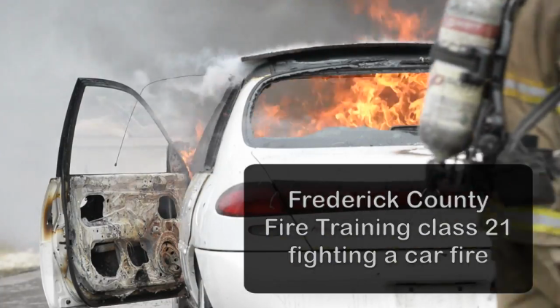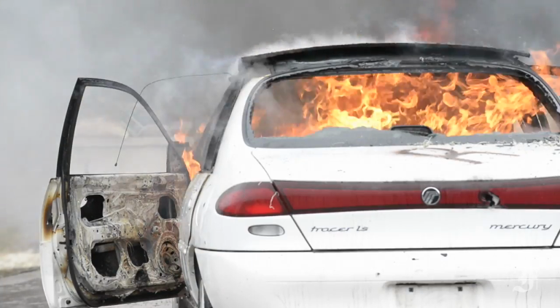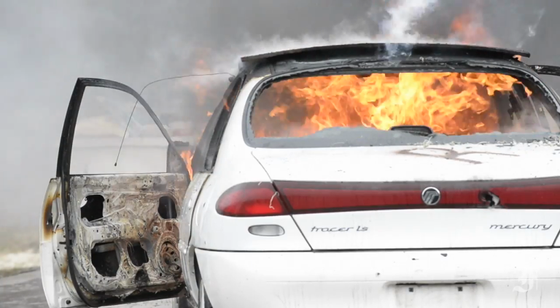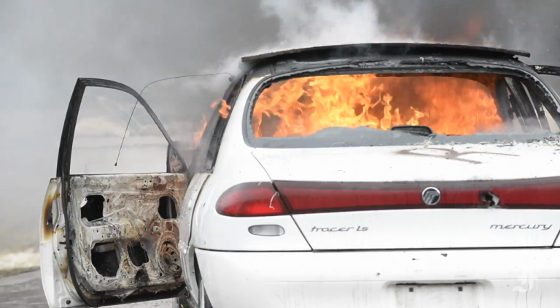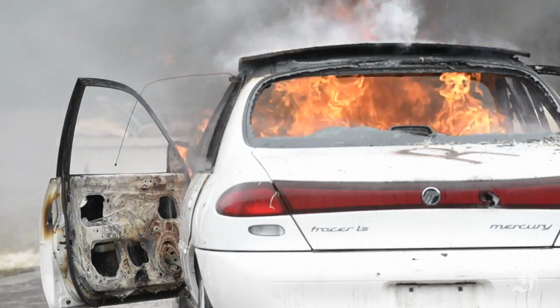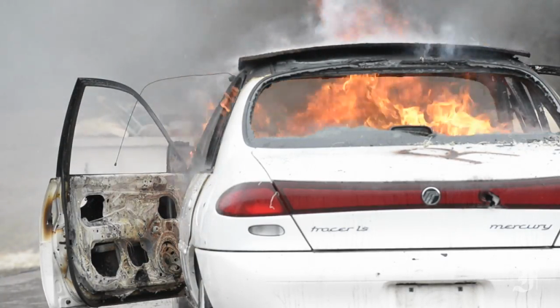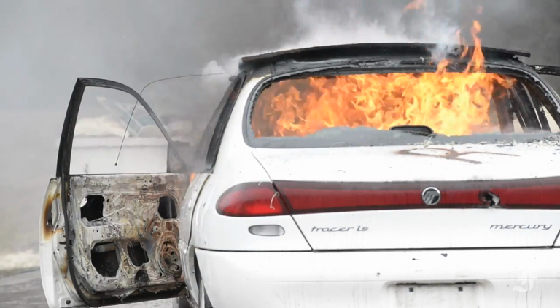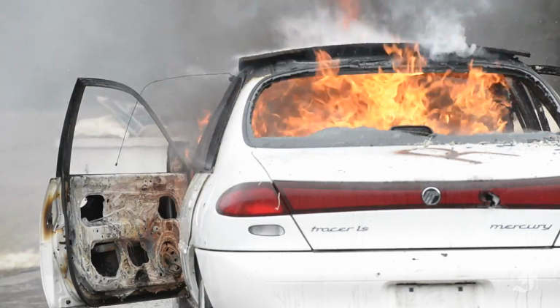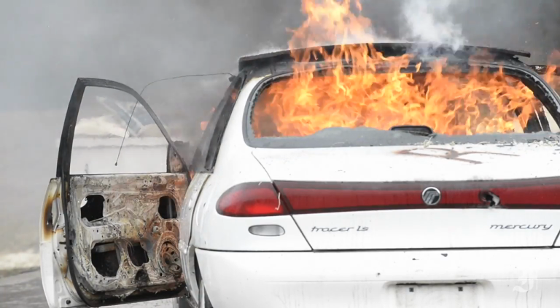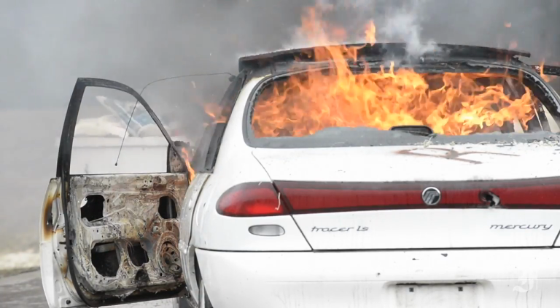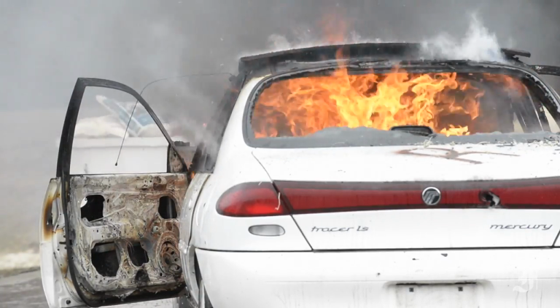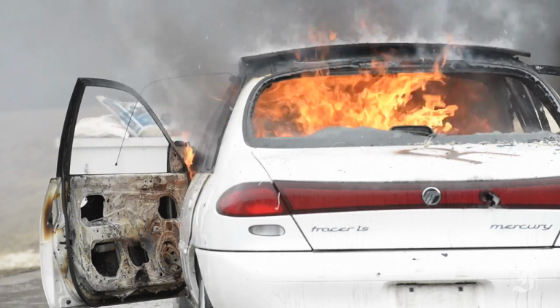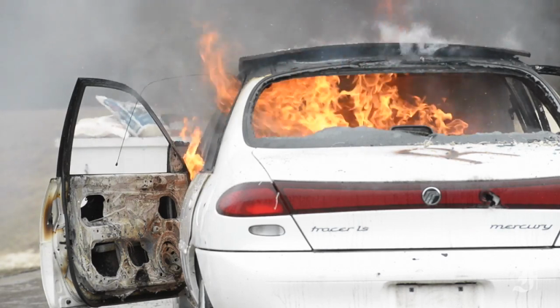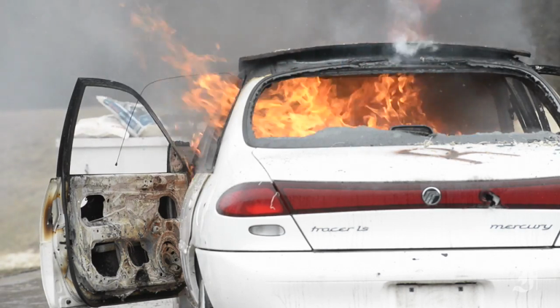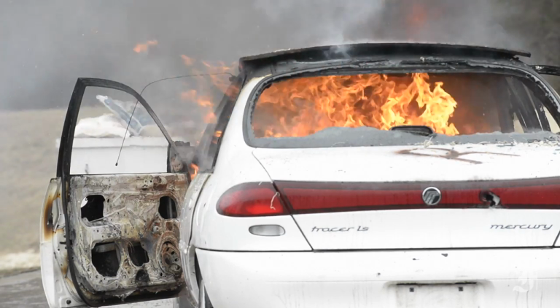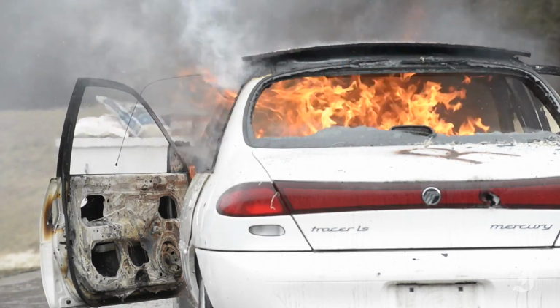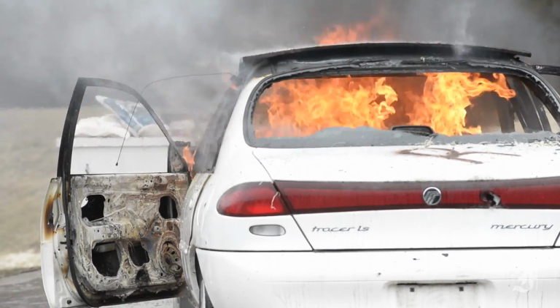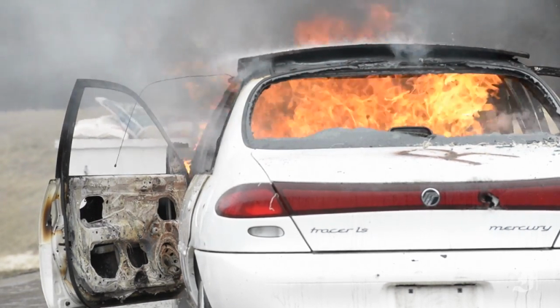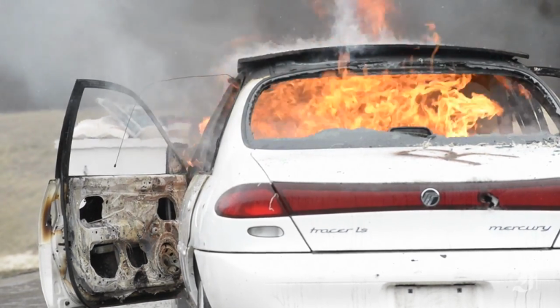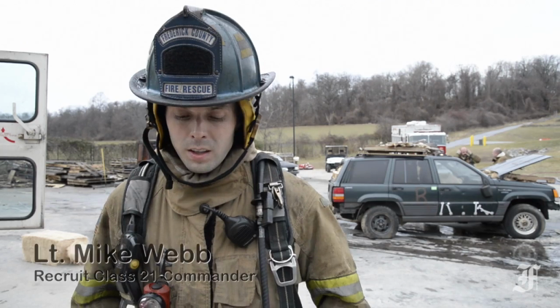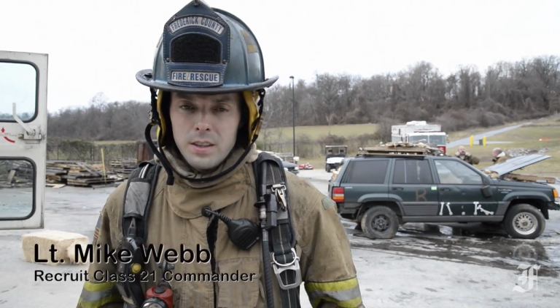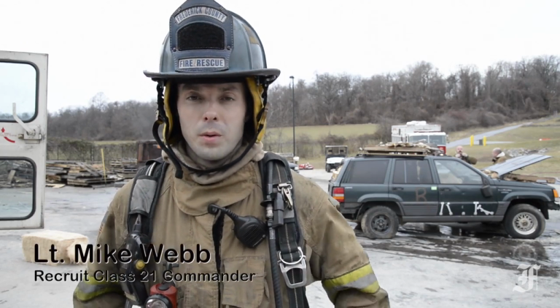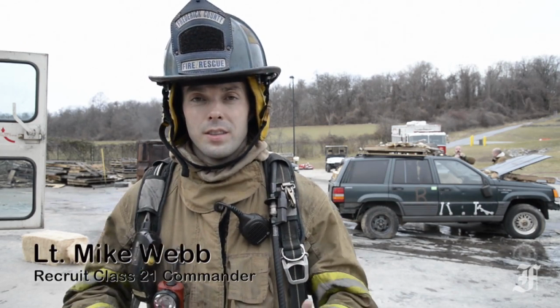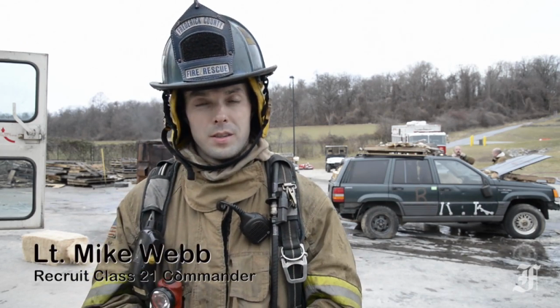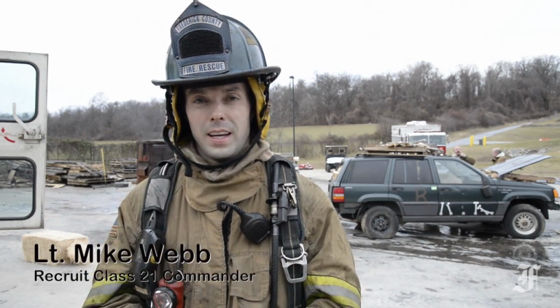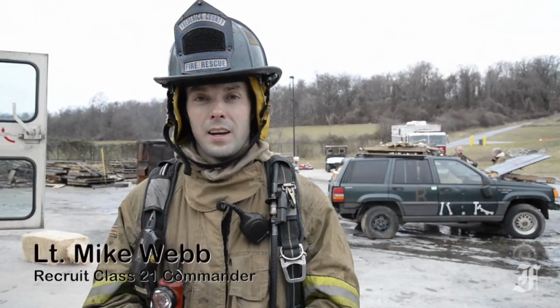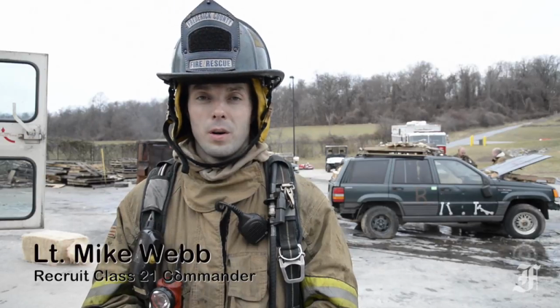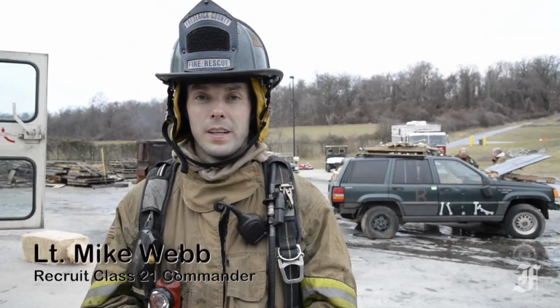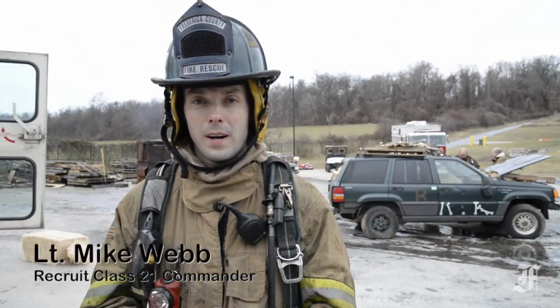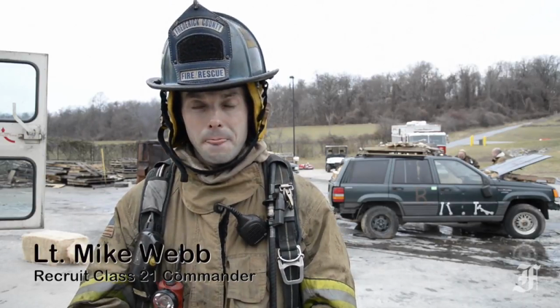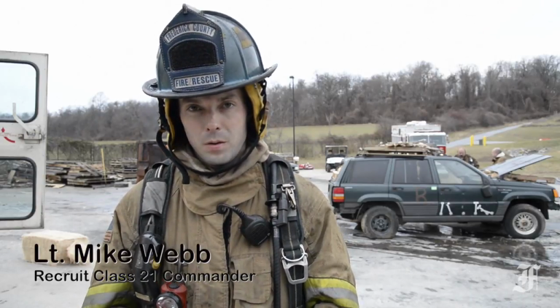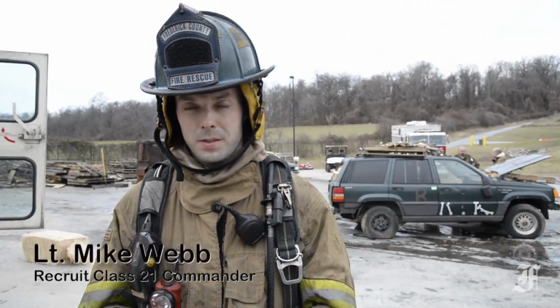Right now we're in week five of recruit school. For many of these folks, this is the first live fire they've ever put out. We're teaching the recruits today how to approach a vehicle fire and/or dumpster fire.